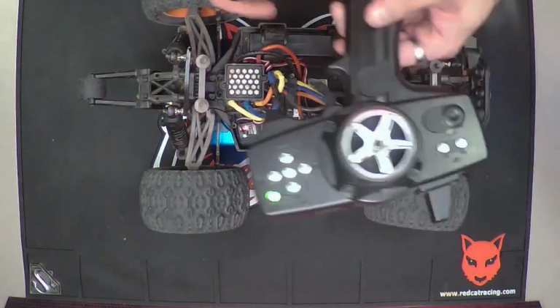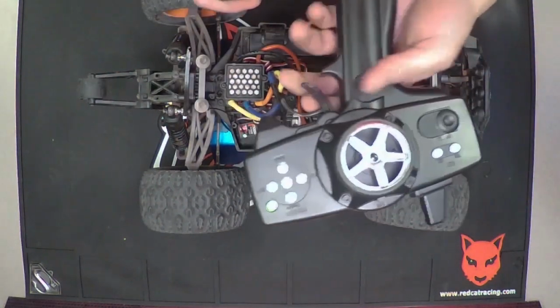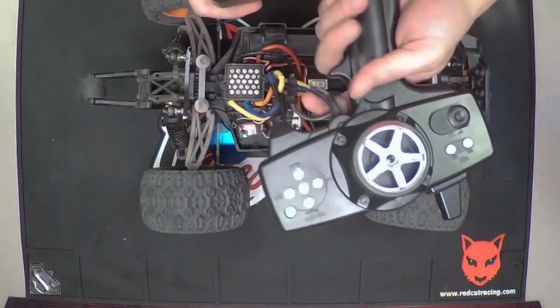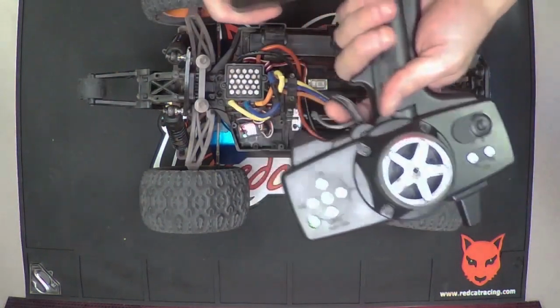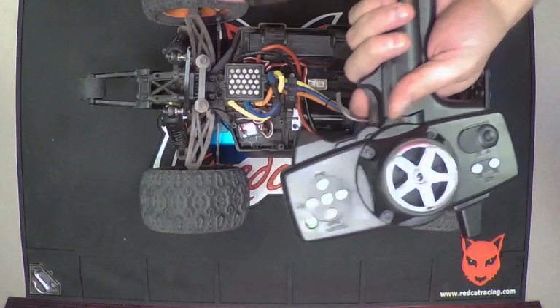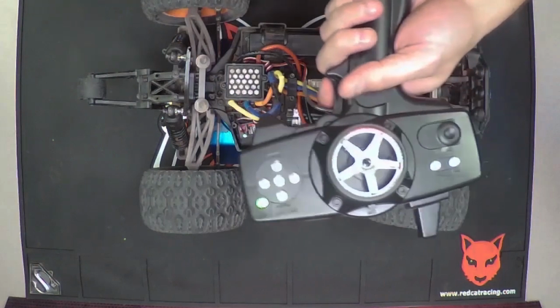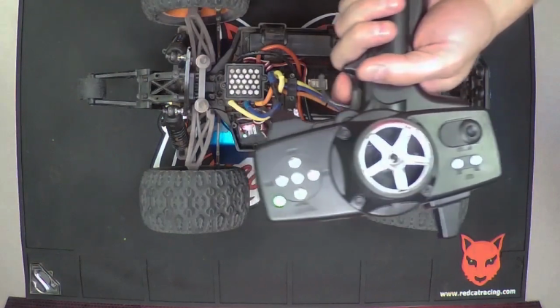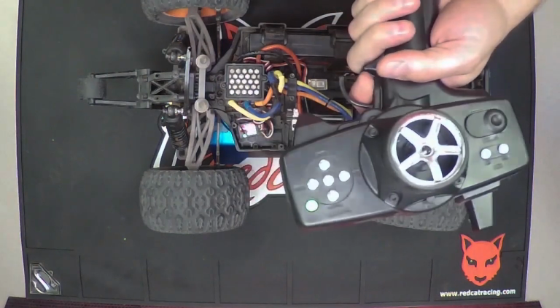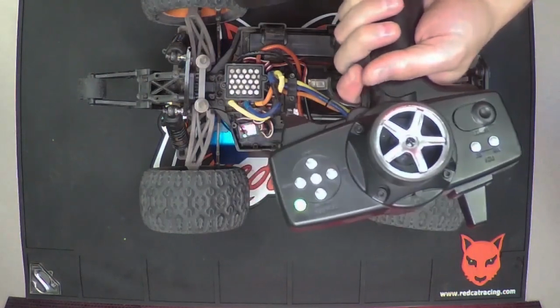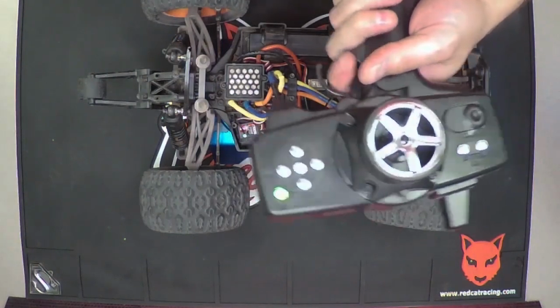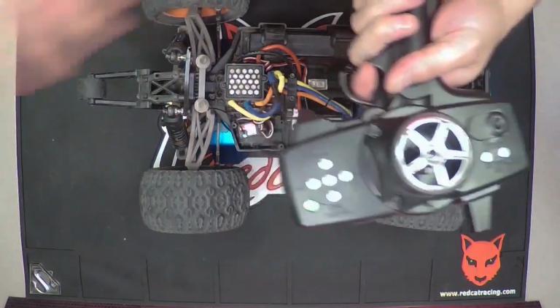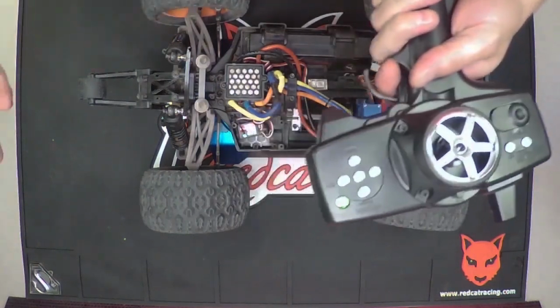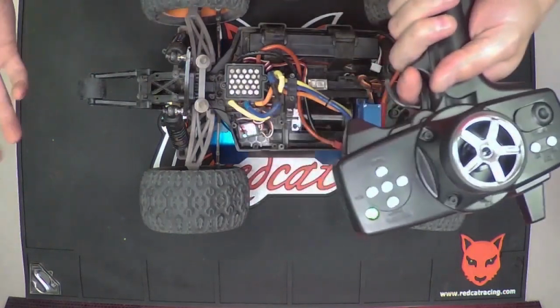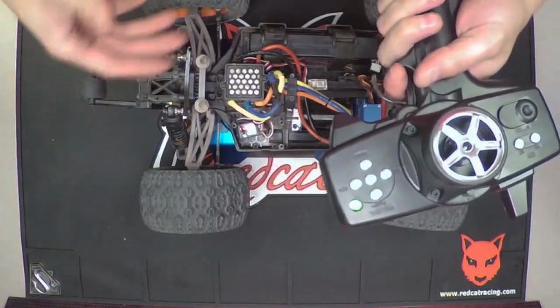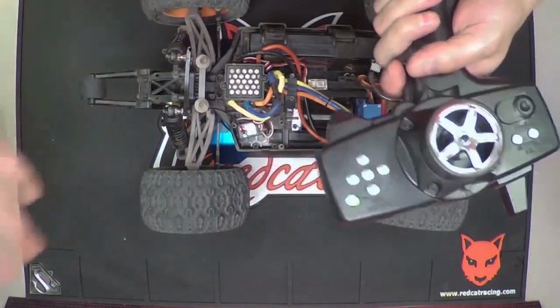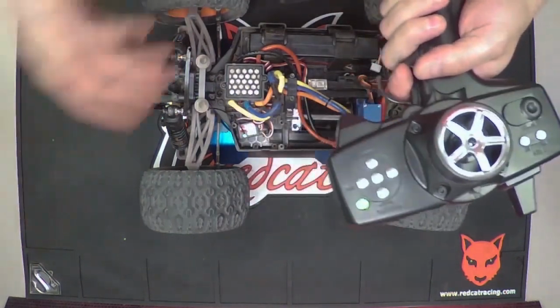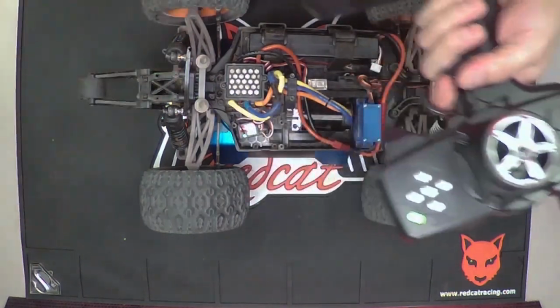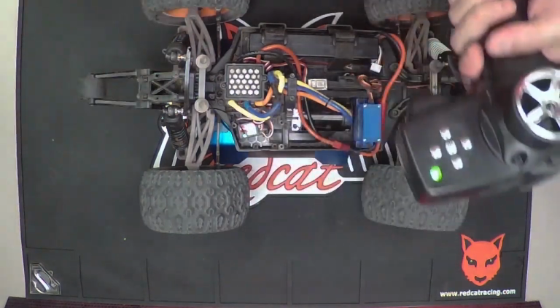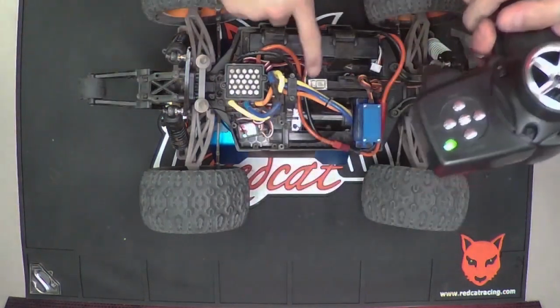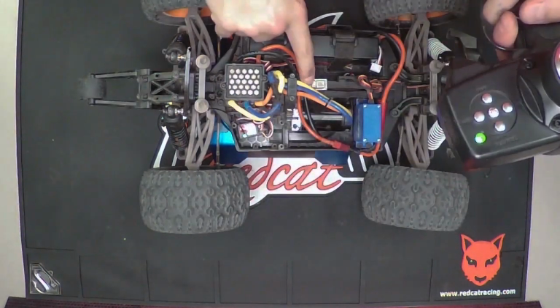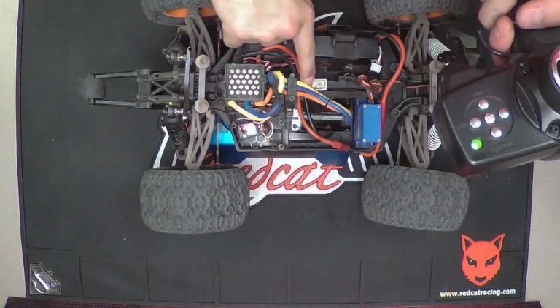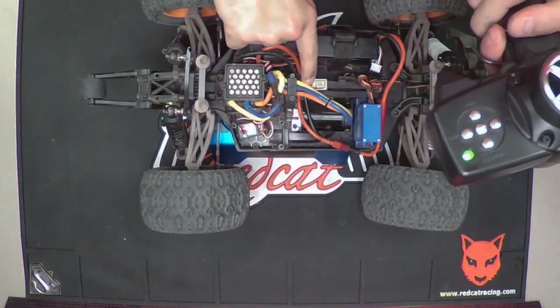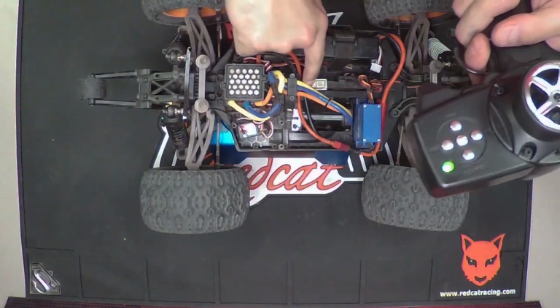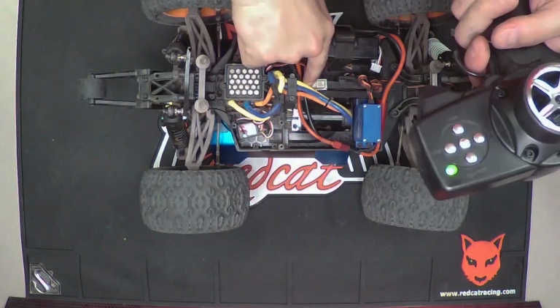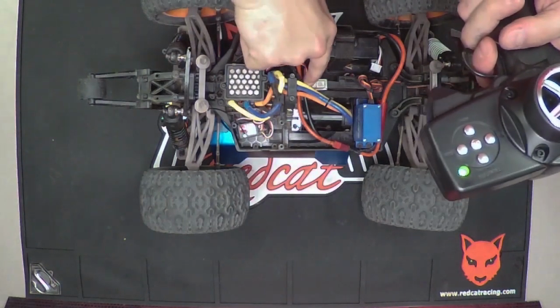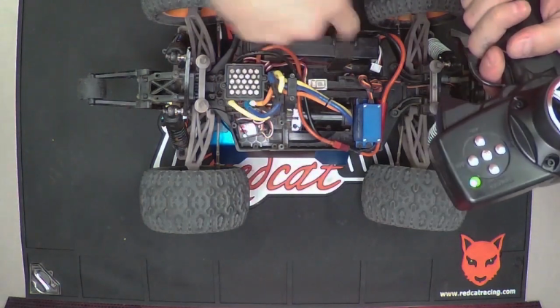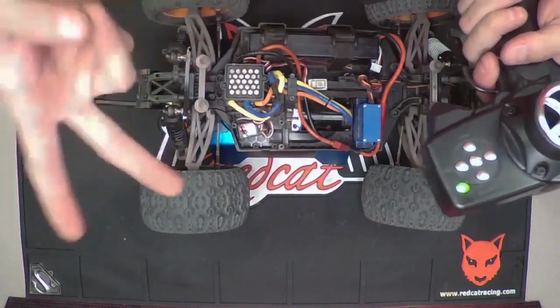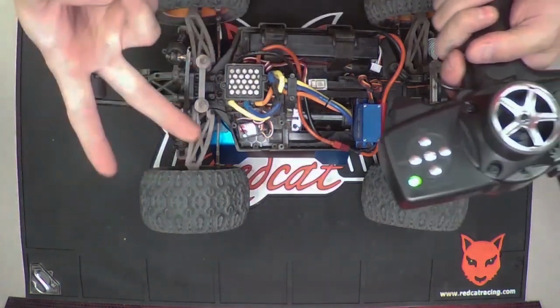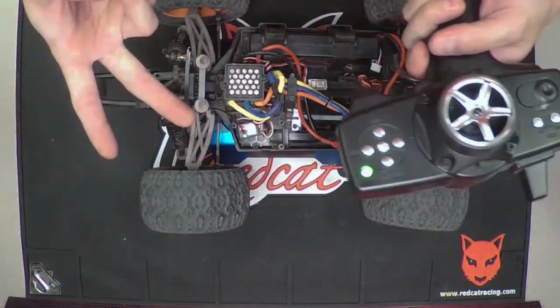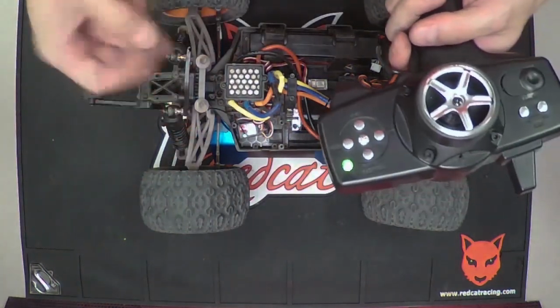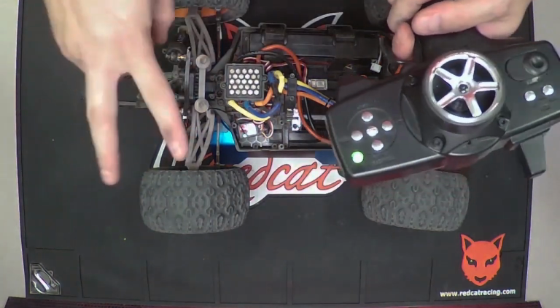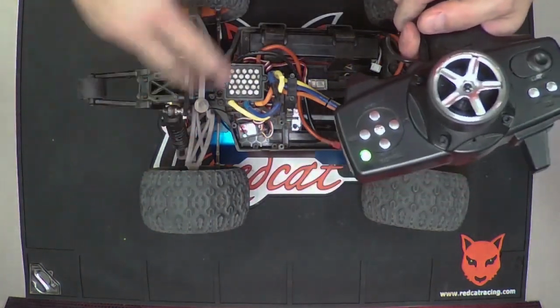Move the throttle stick to the rear where you'd basically be going full throttle, then hit the button again. It's going to flash twice and beep twice.